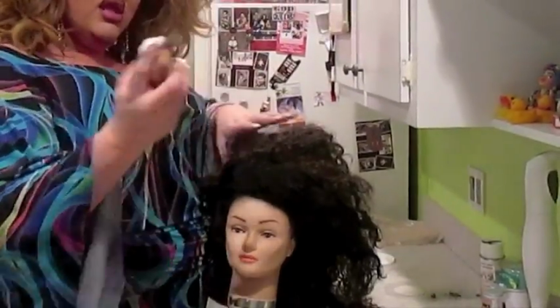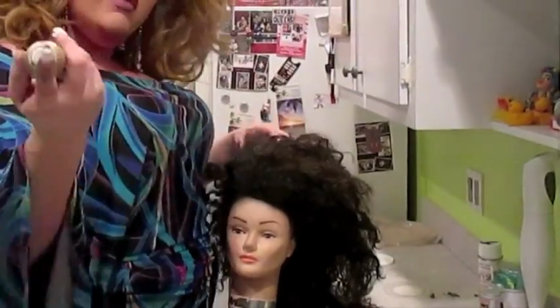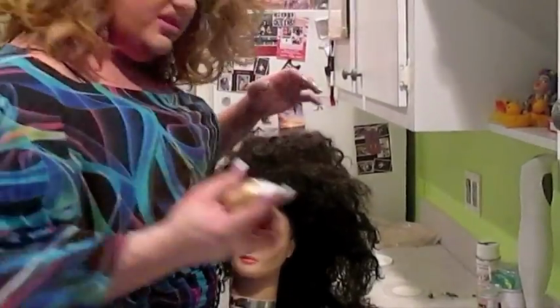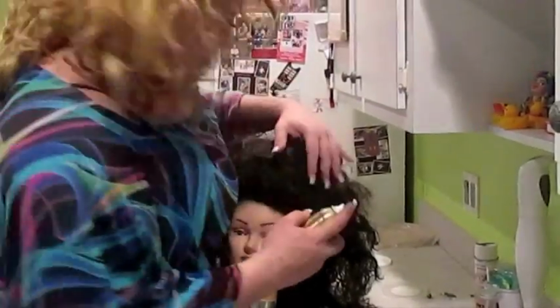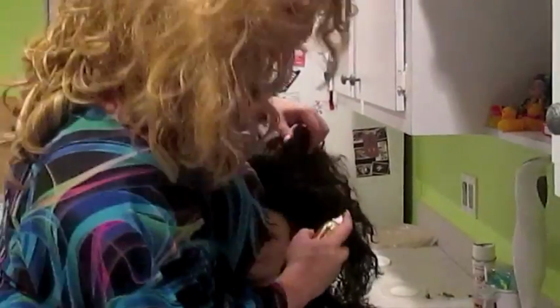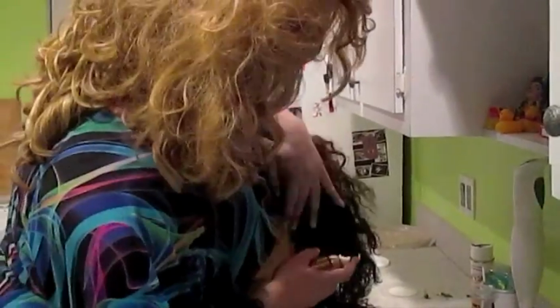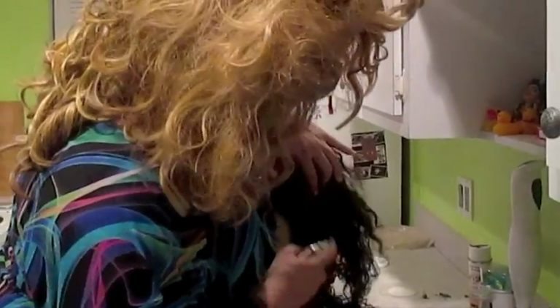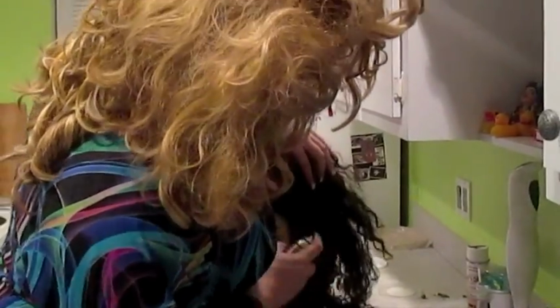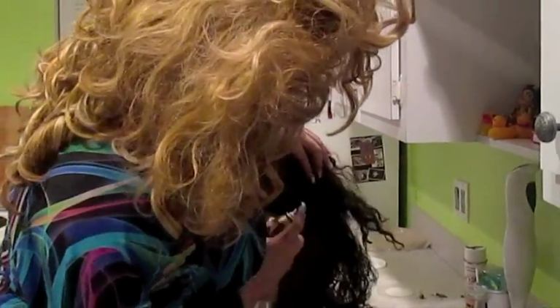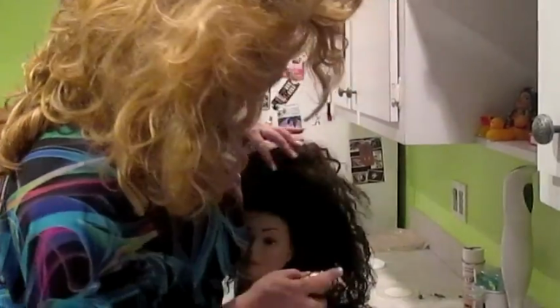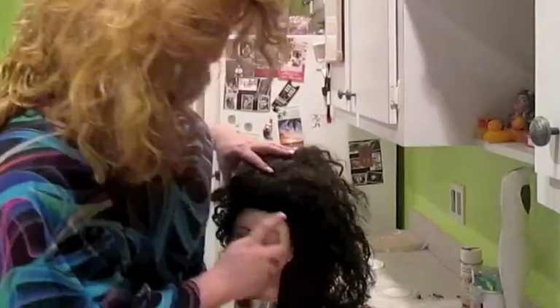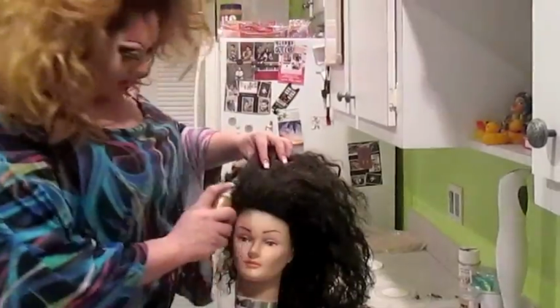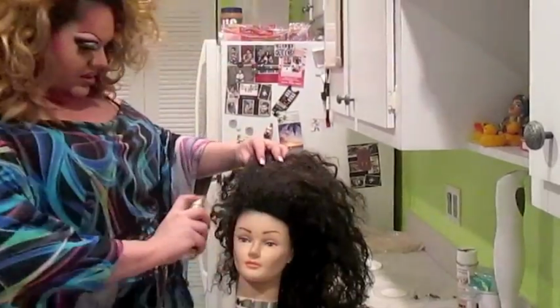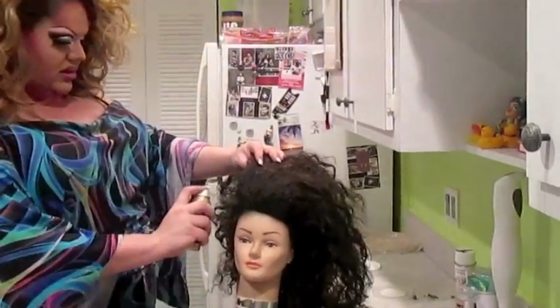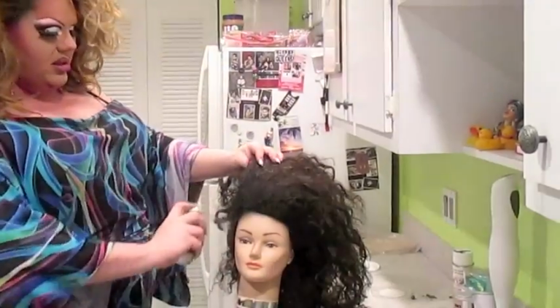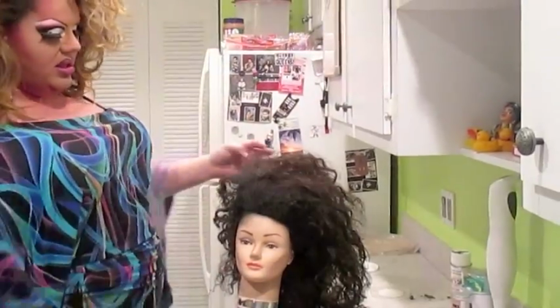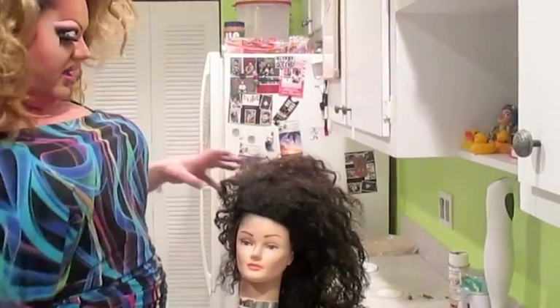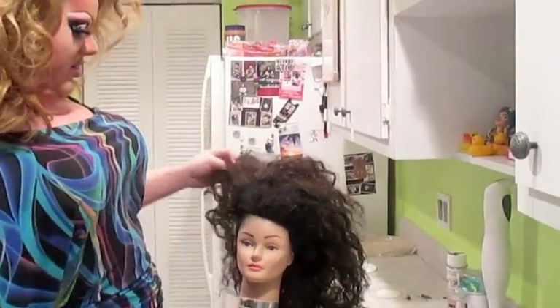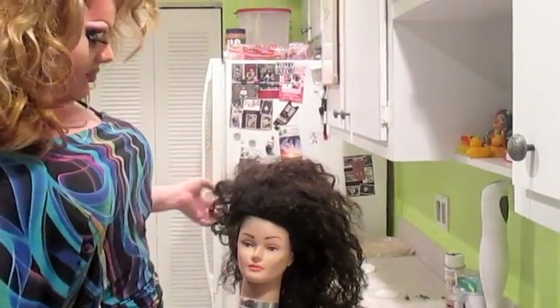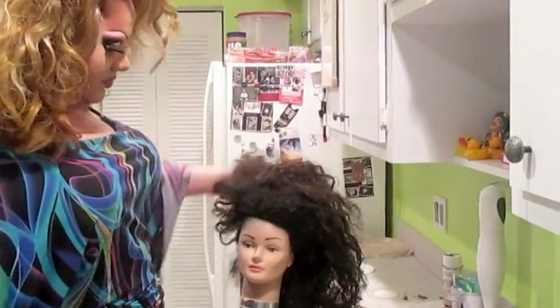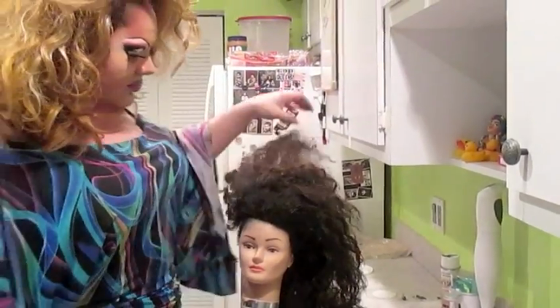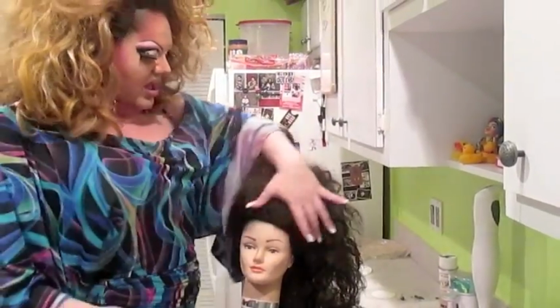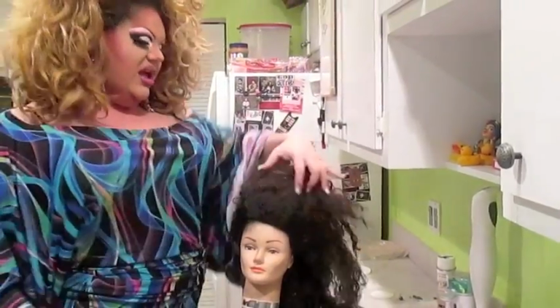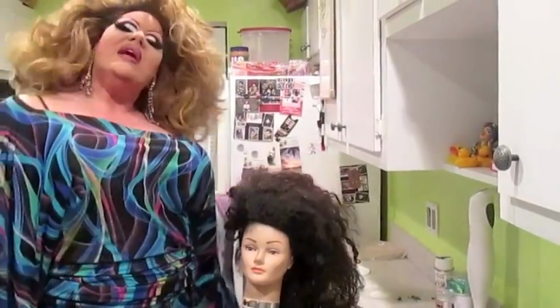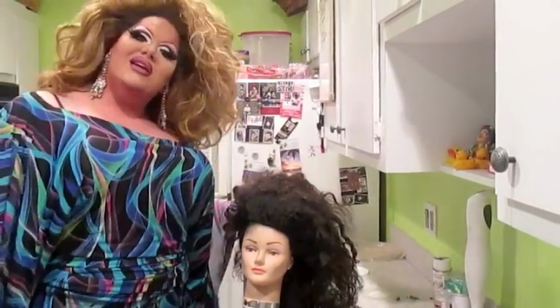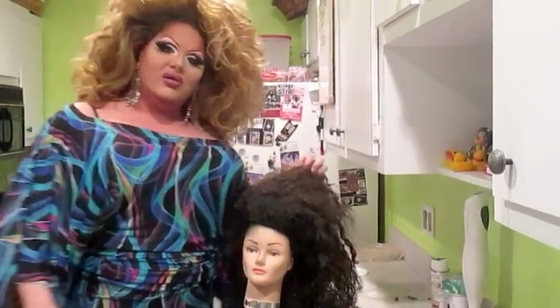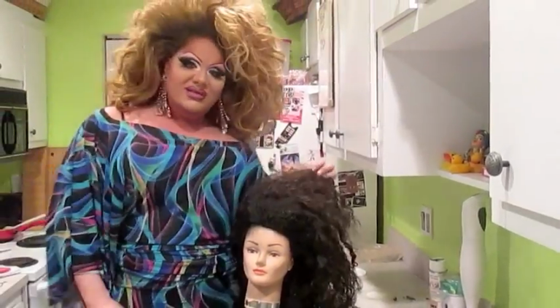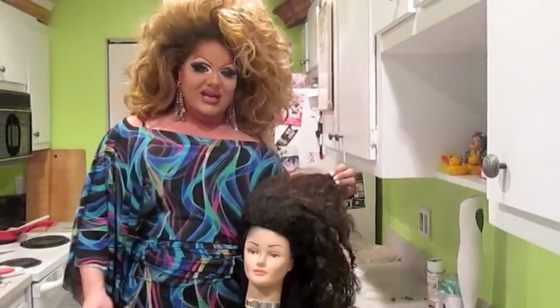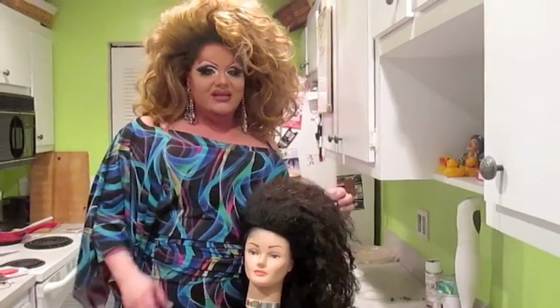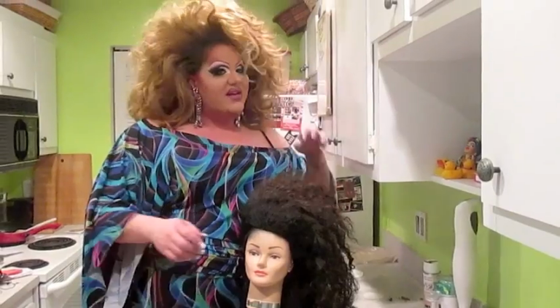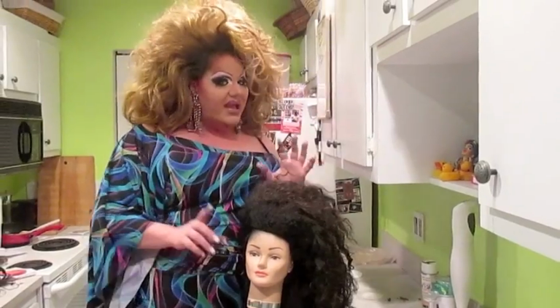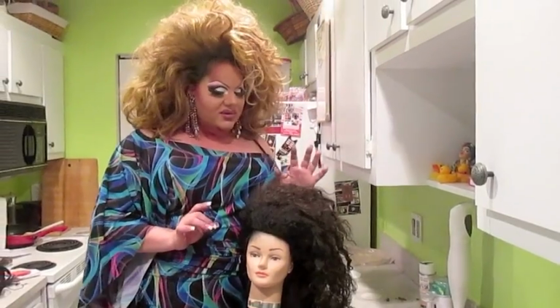Then of course you take your black hairspray and cover her up. And that's how you do it with duct tape instead of pantyhose.